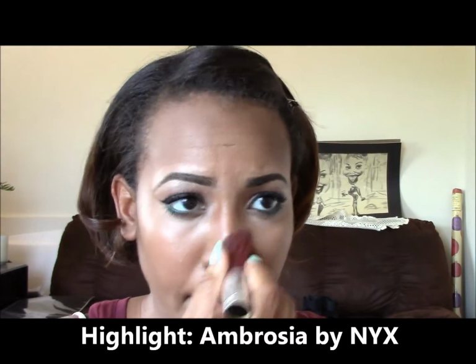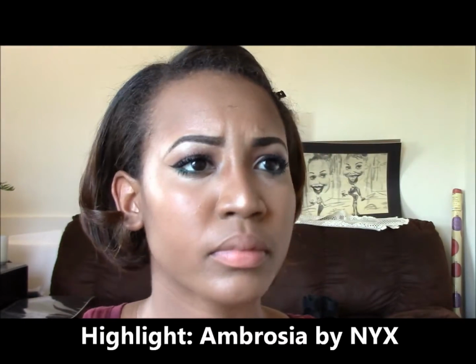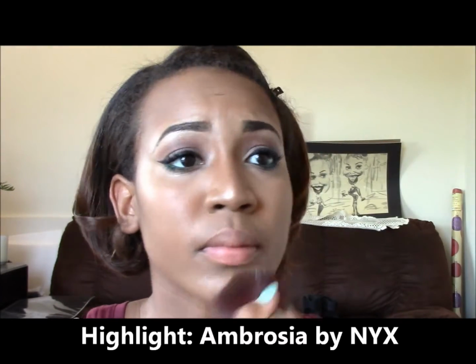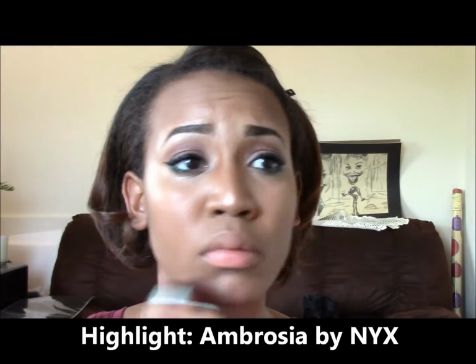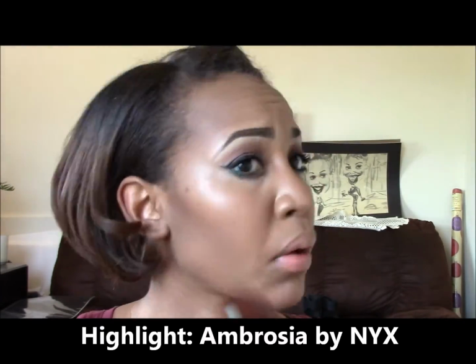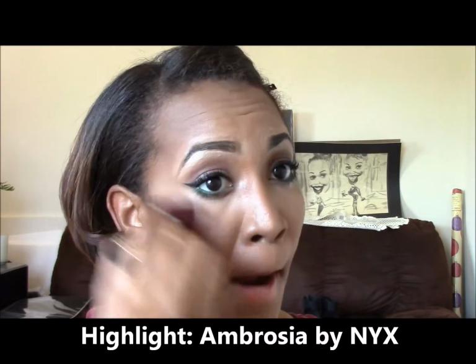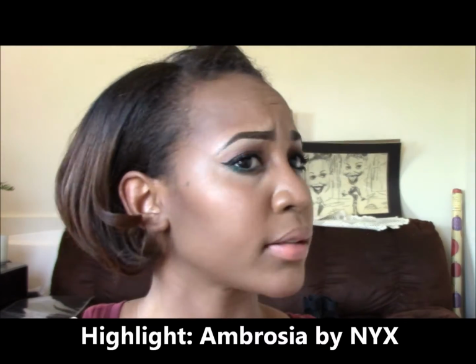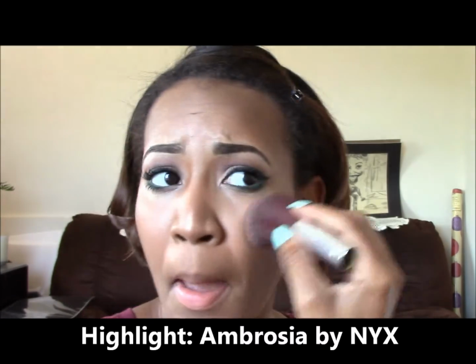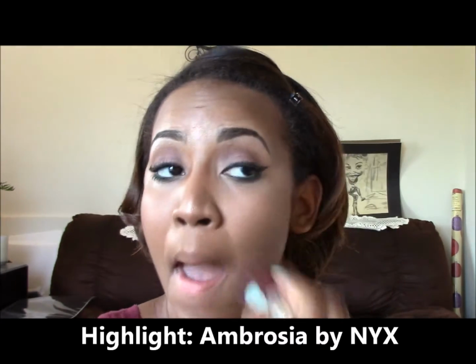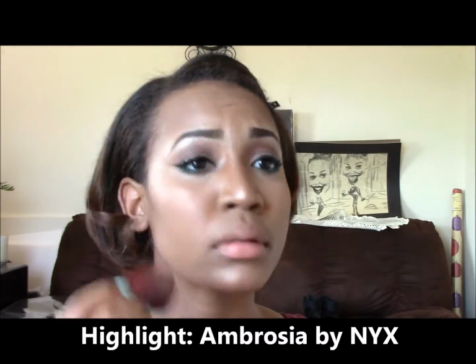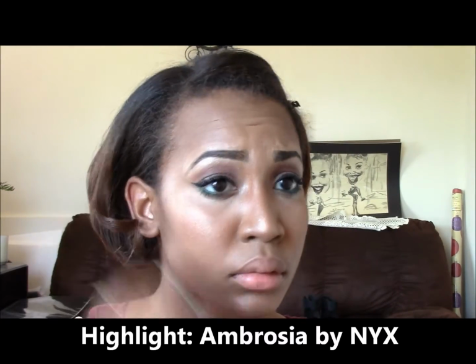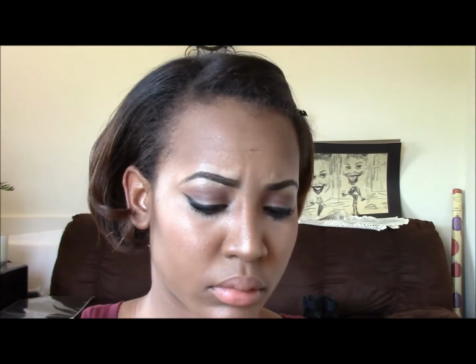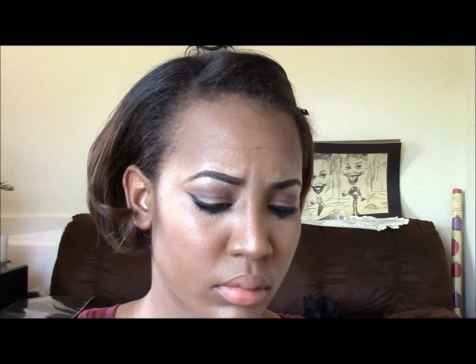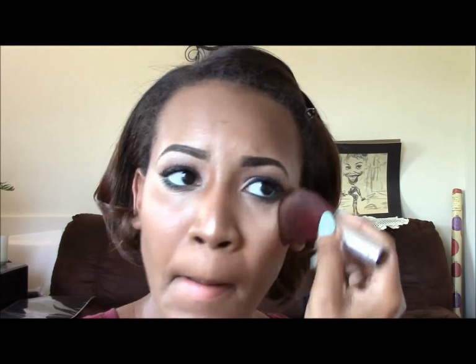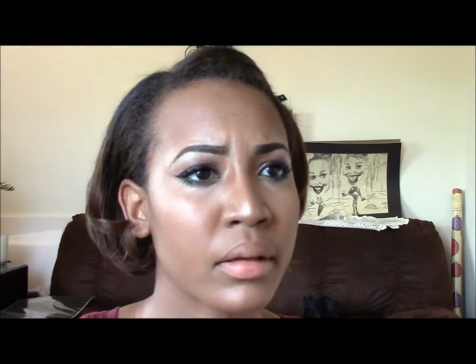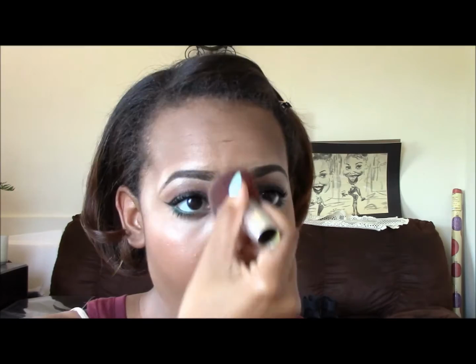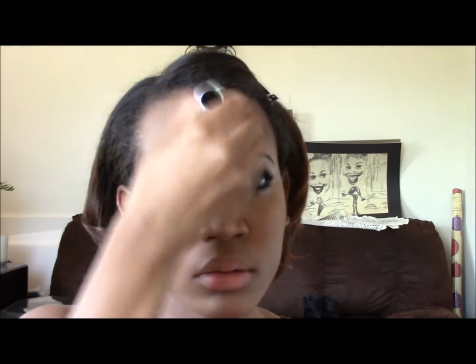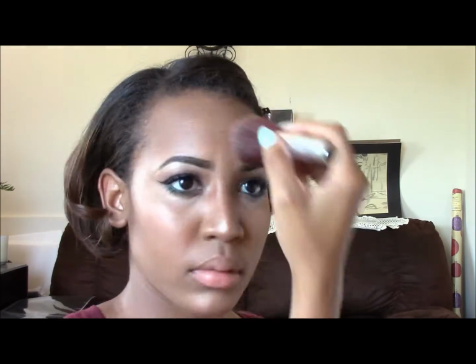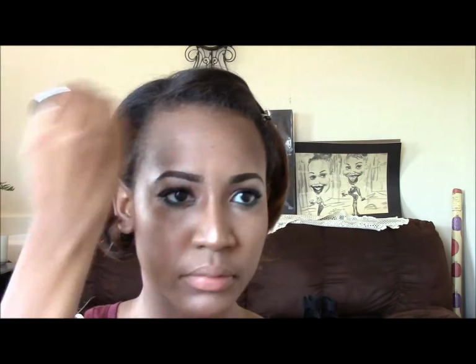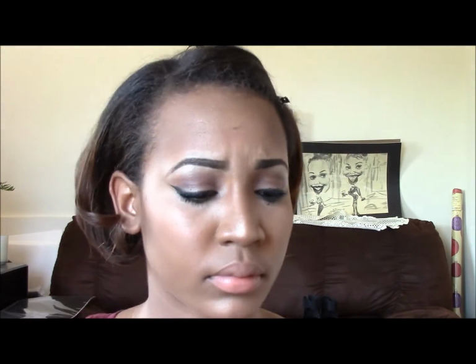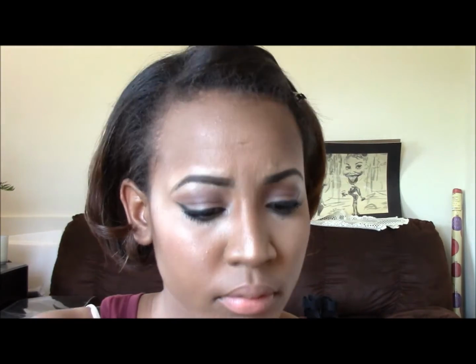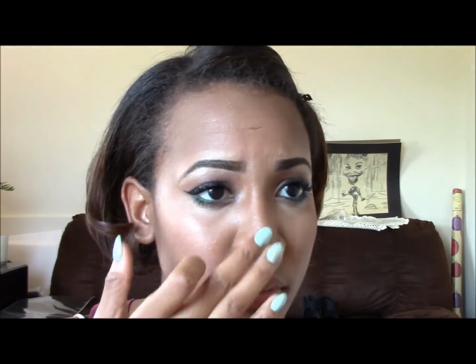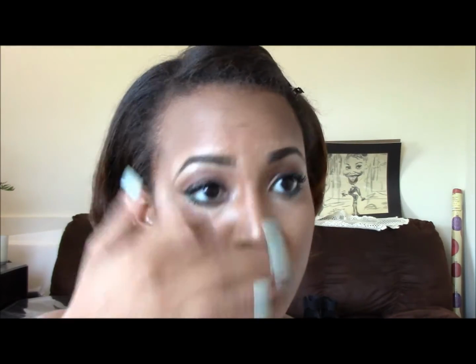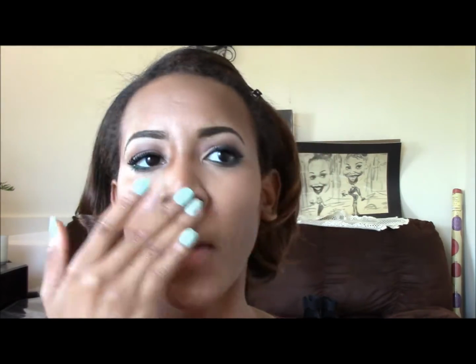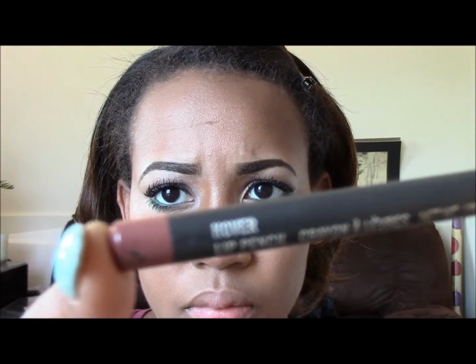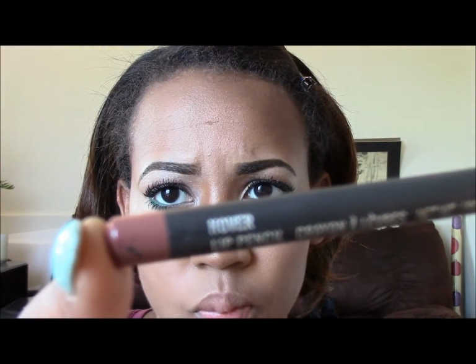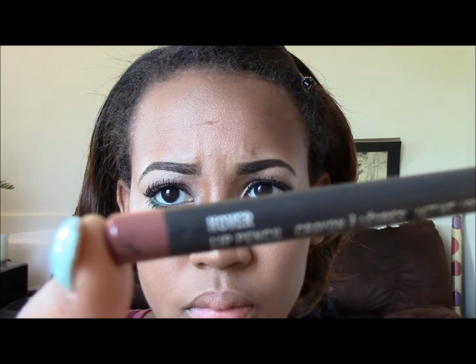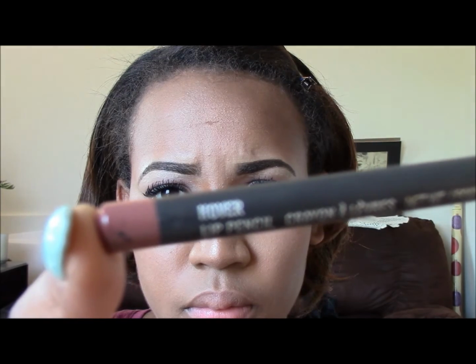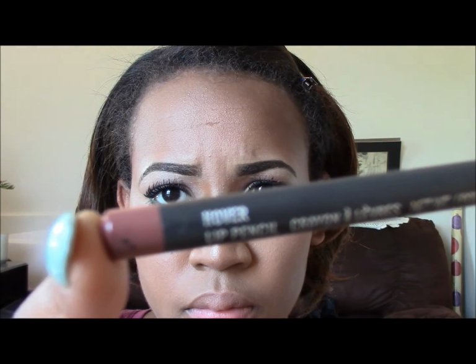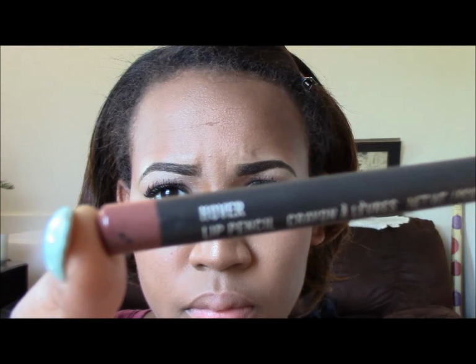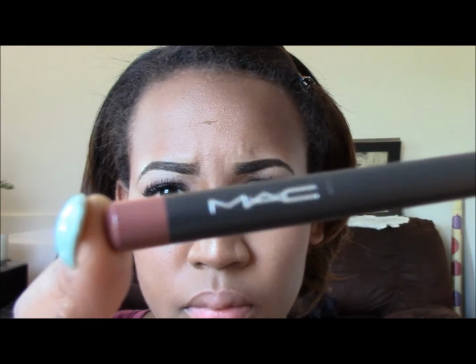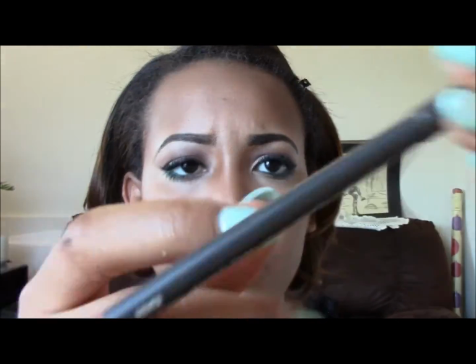Then this highlight Ambrosia by NYX is also amazing — that's something else you need to pick up because that is how I get my glow. I love this thing. Even if I'm doing a down day where I'm not wearing that much, use that highlight.